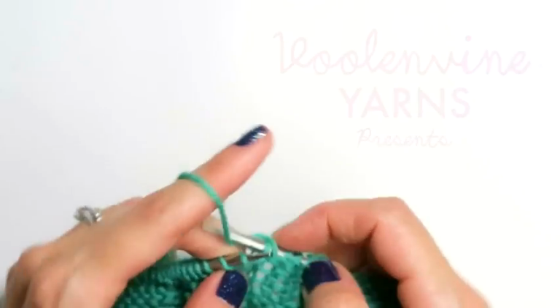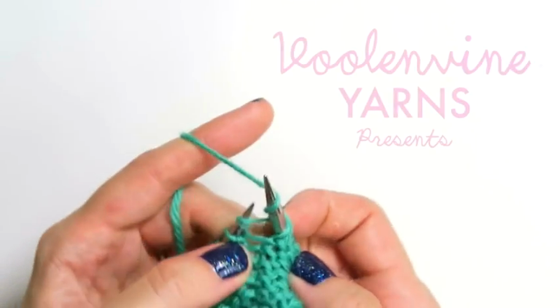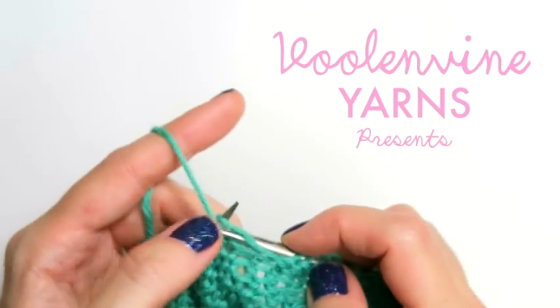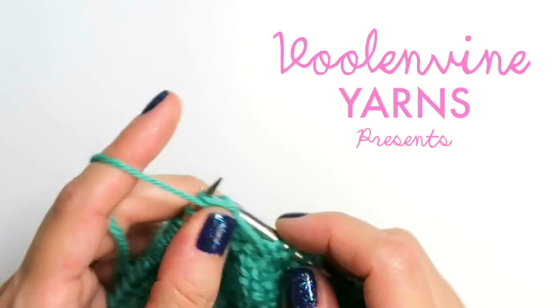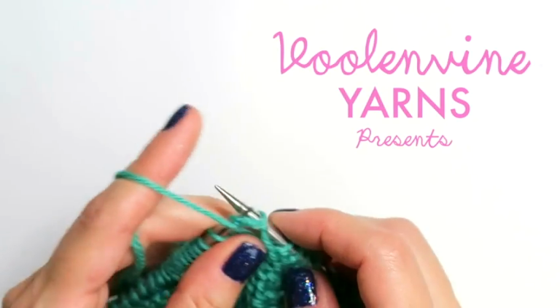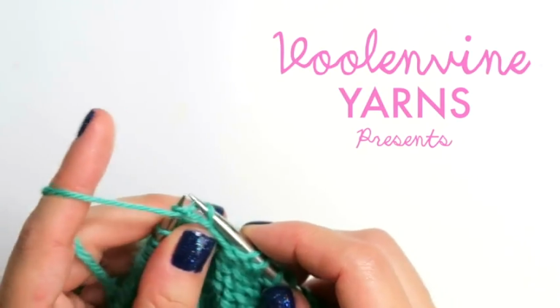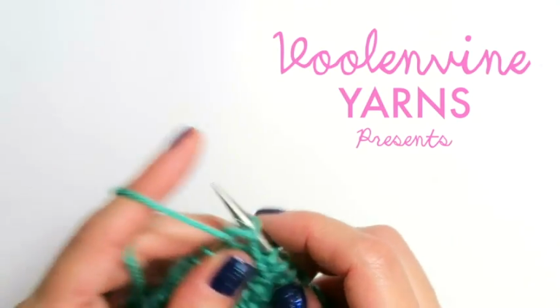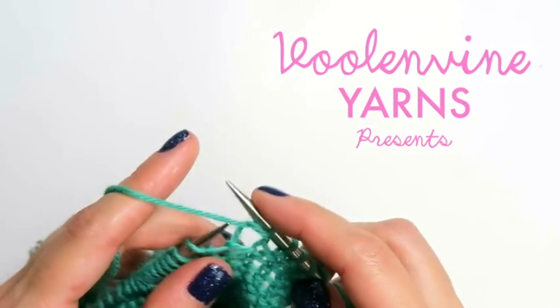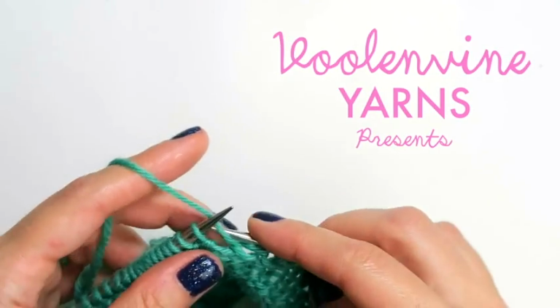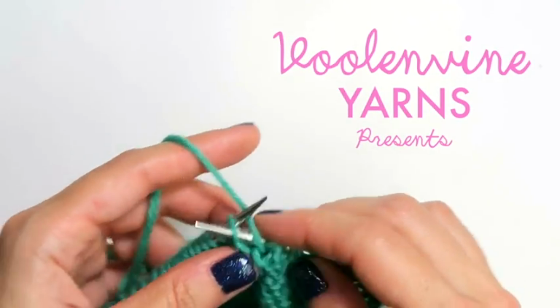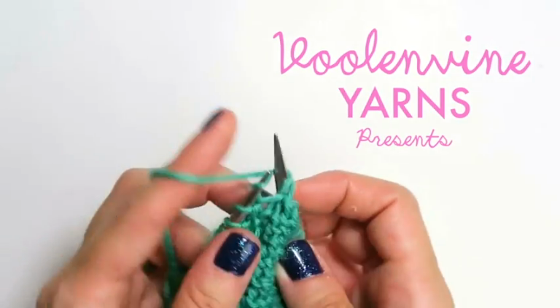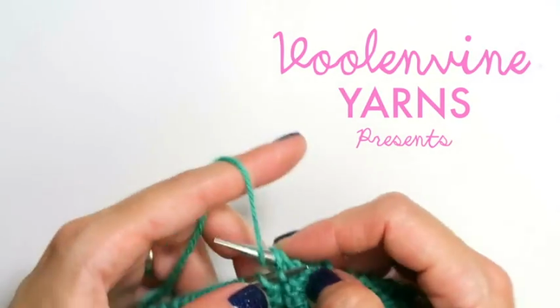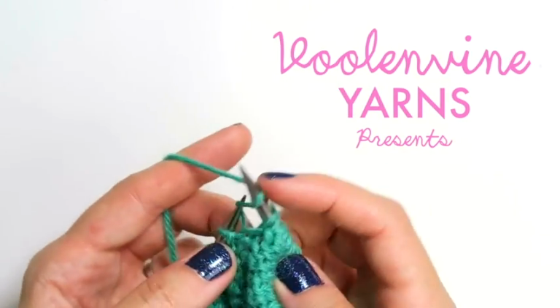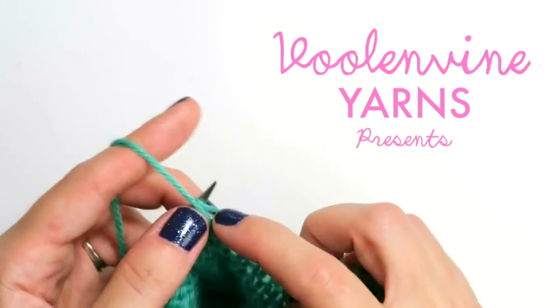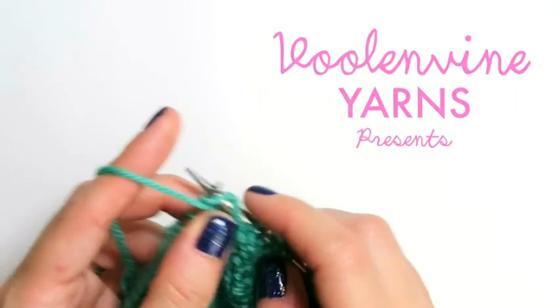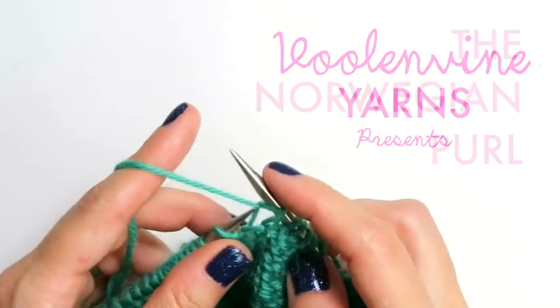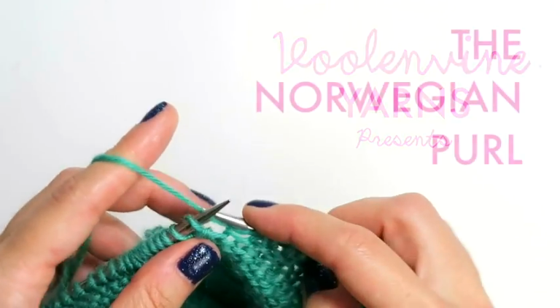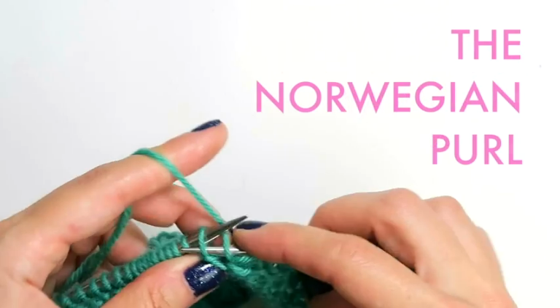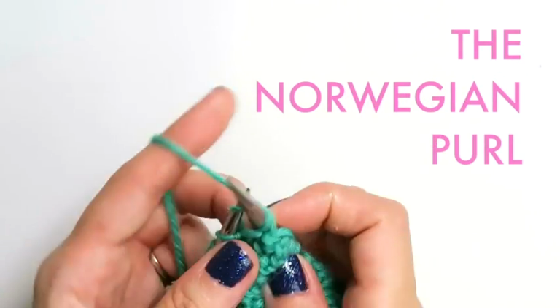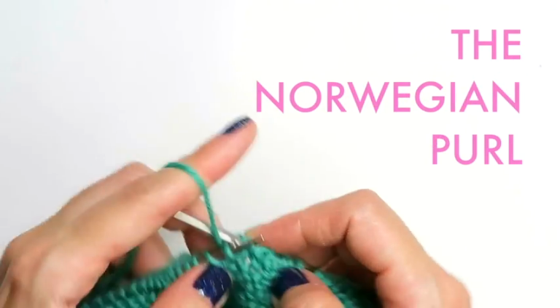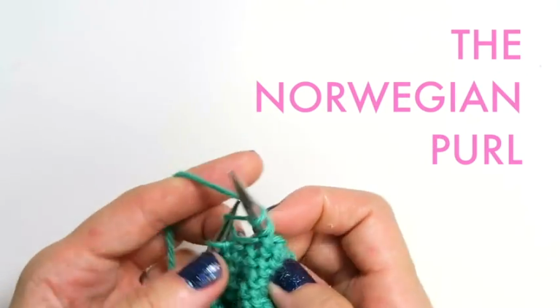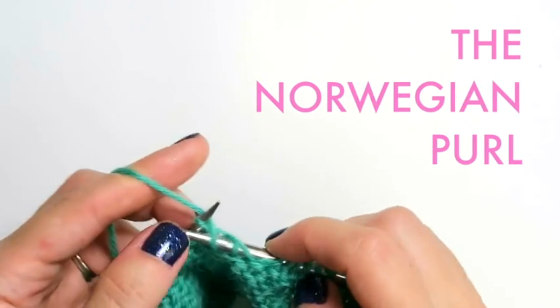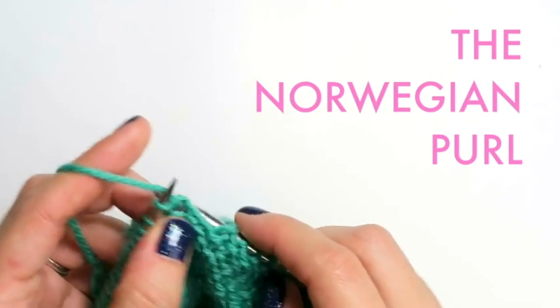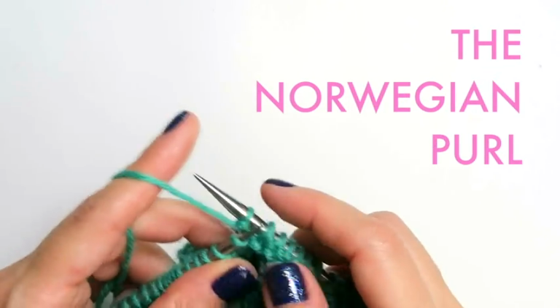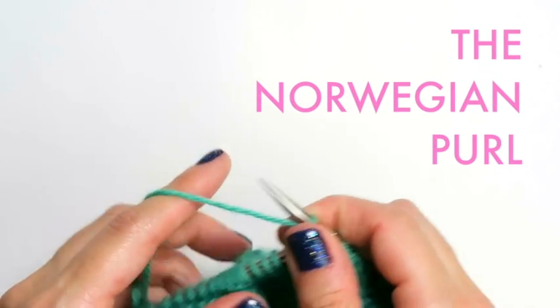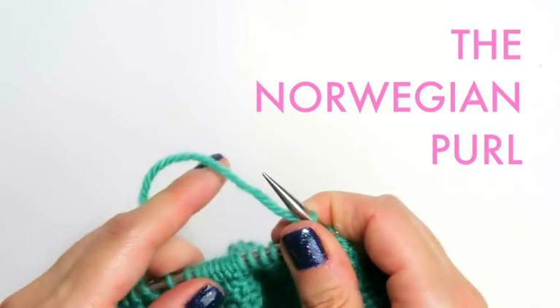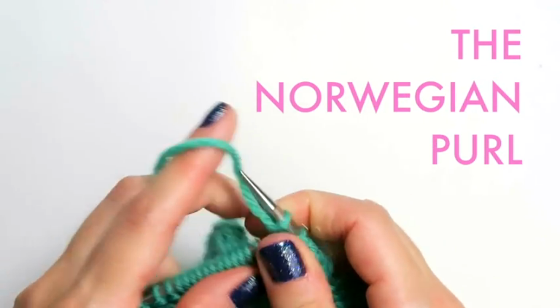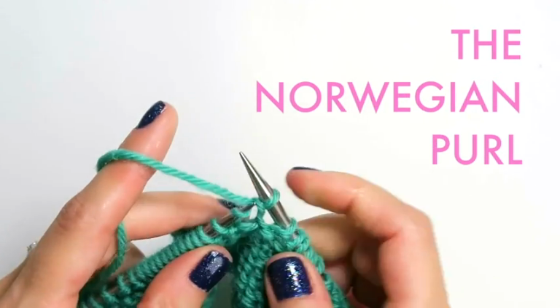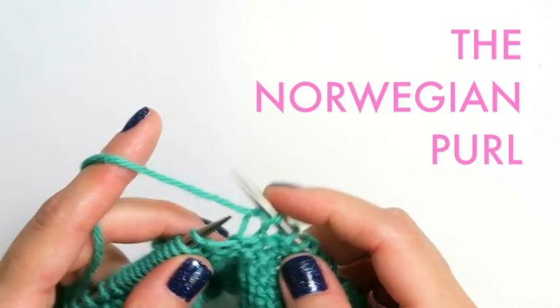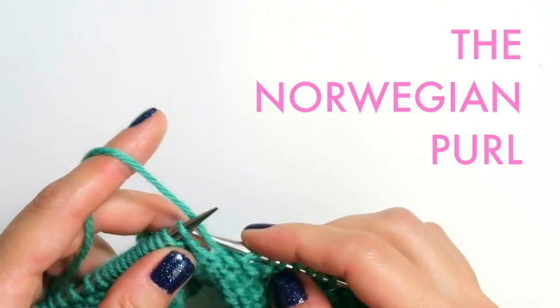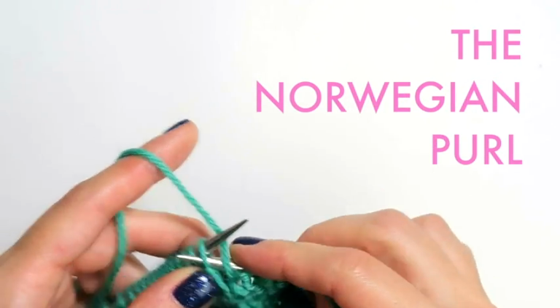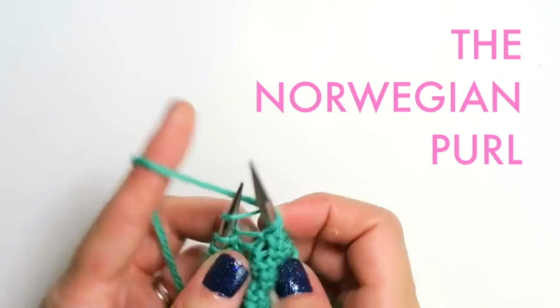Hey everyone, what's up? Today I'm going to show you how to do the Norwegian Purl. This is a new-to-me technique that I'm getting better and better at little by little the more I practice.